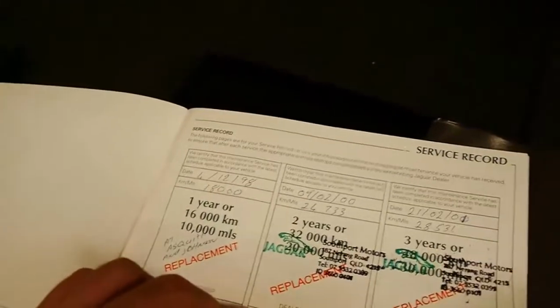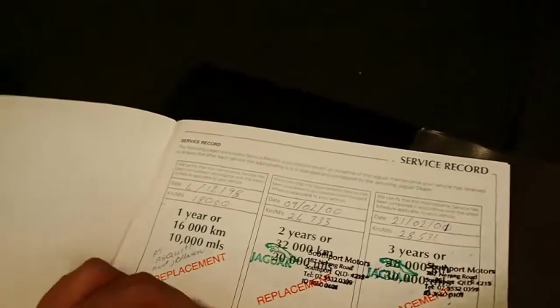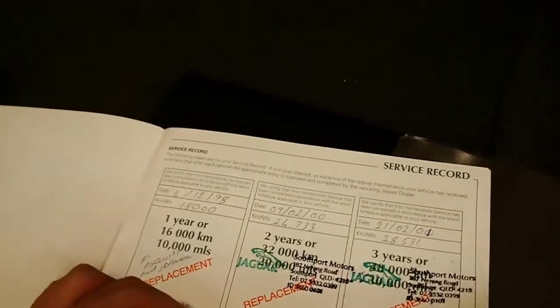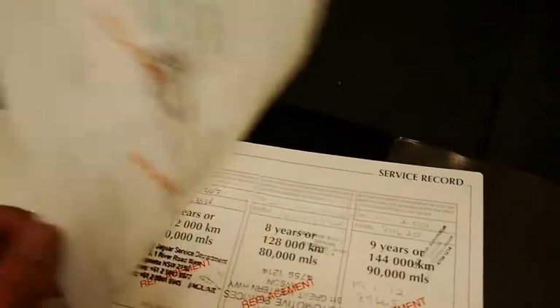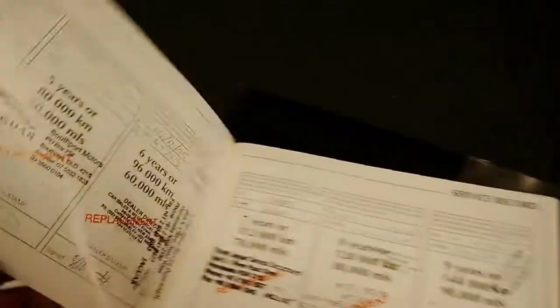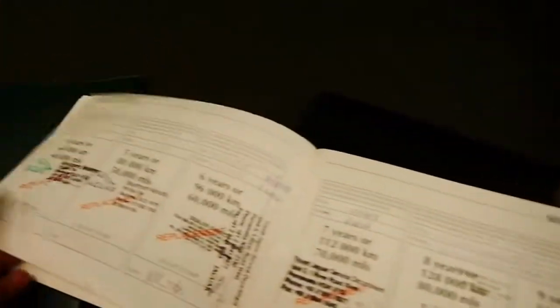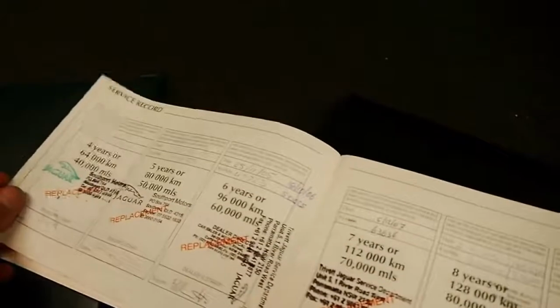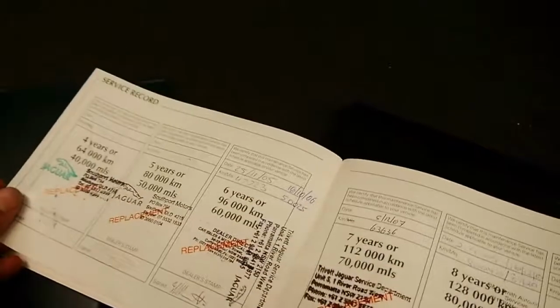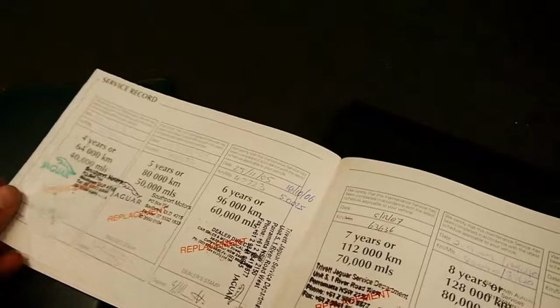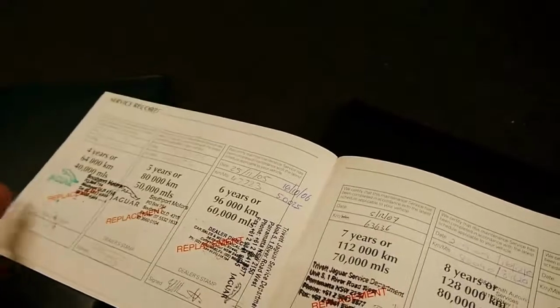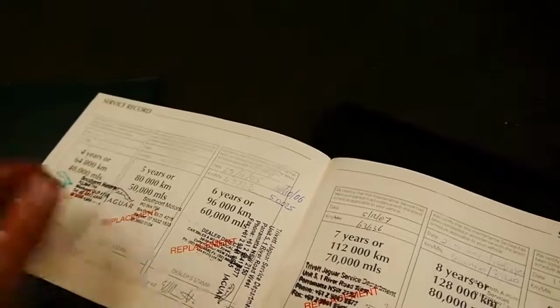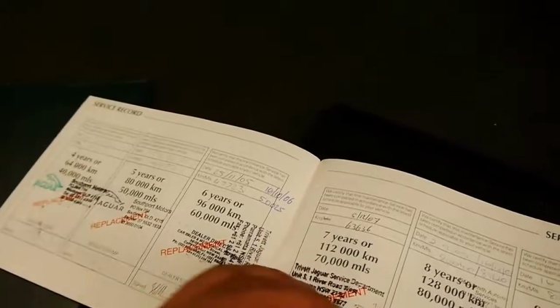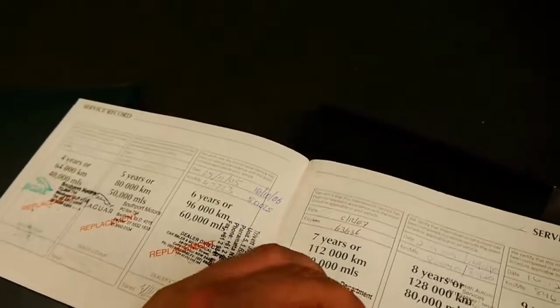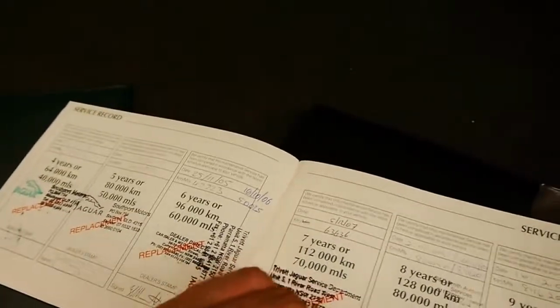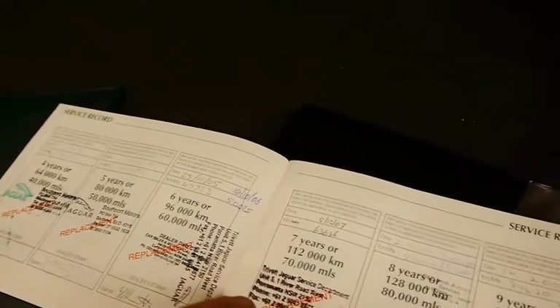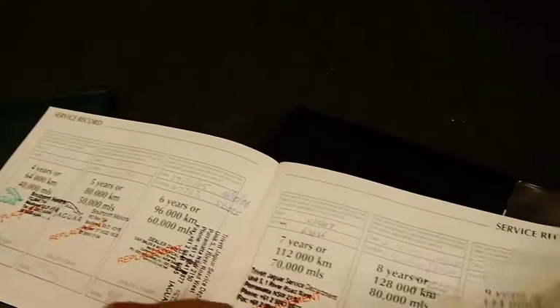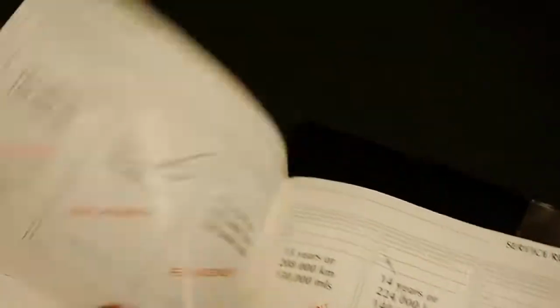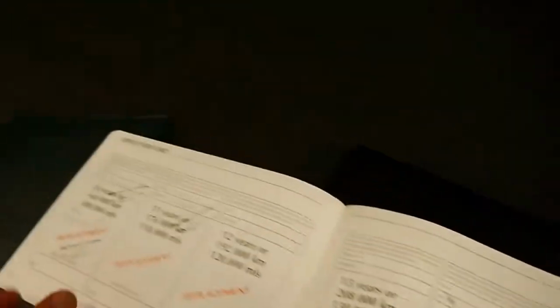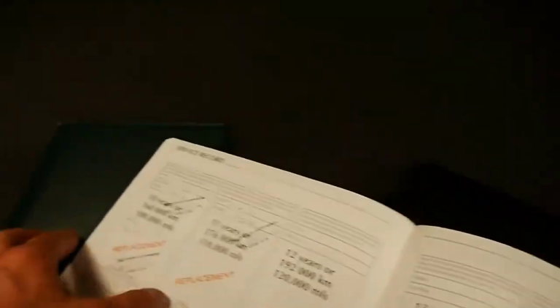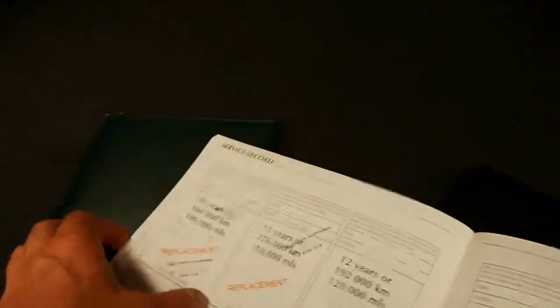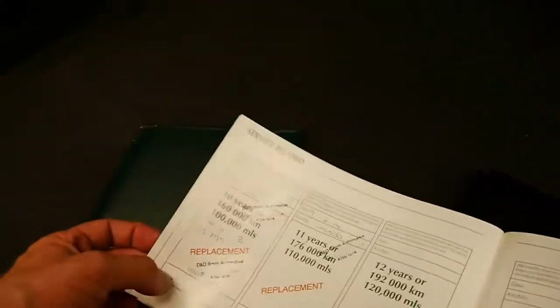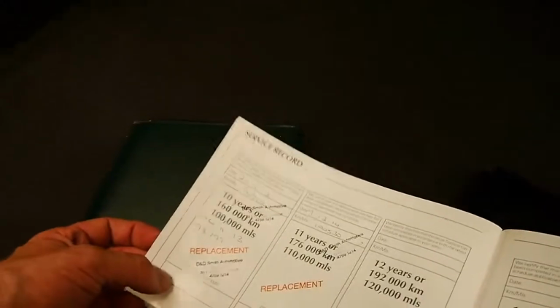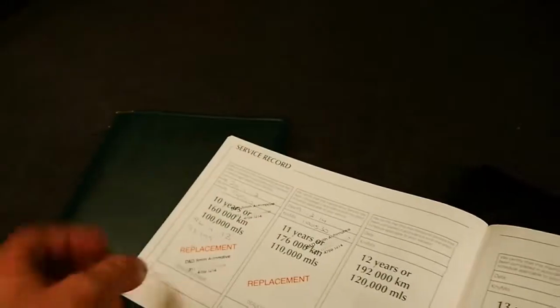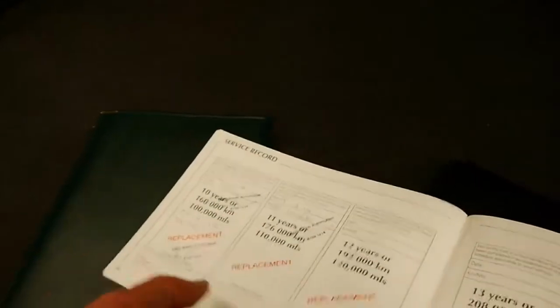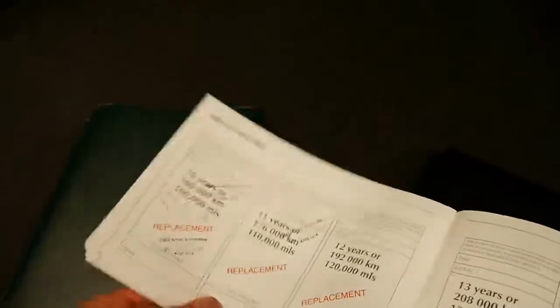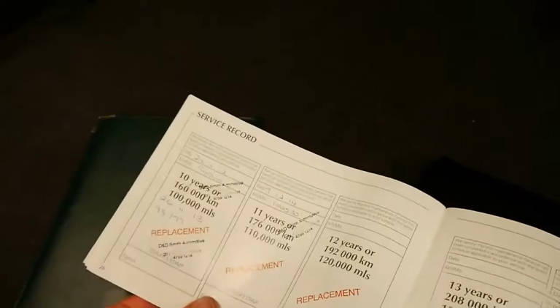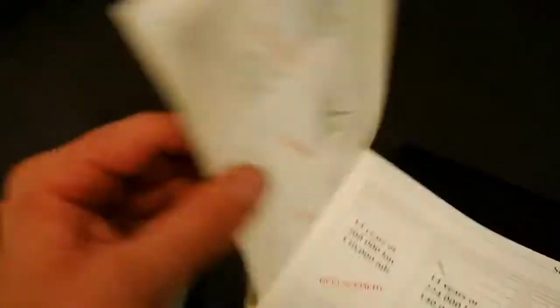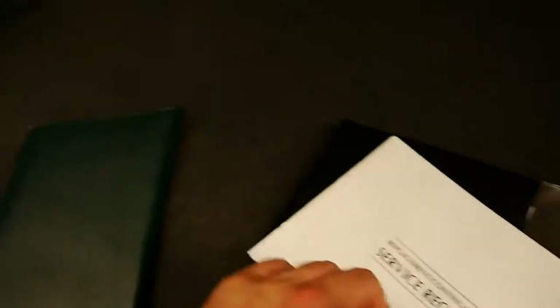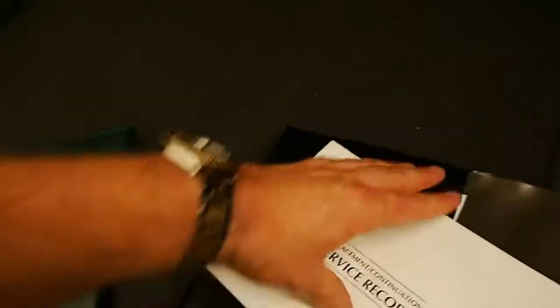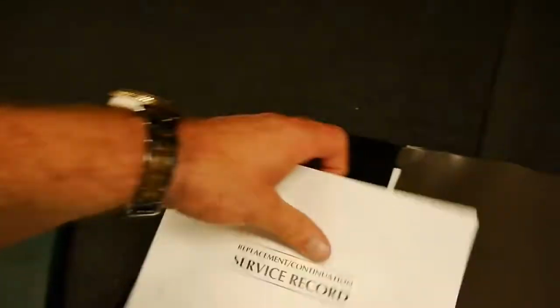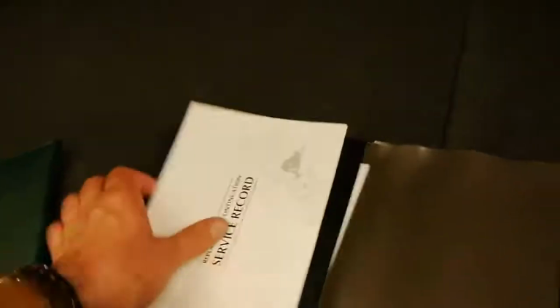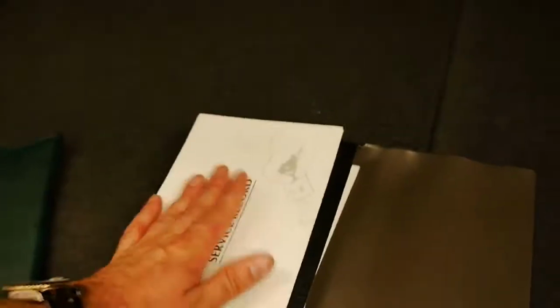You can see the service history there: 18,000, 24, 28, 36, 44, 47 — and the list goes on right up to 100,000 kilometres, which is very good to see.